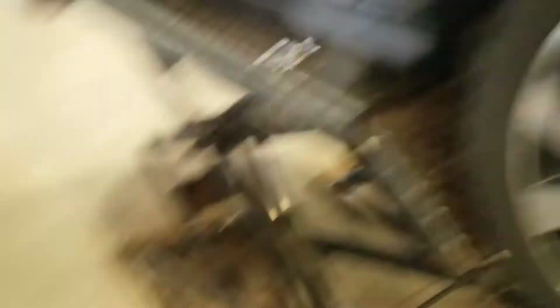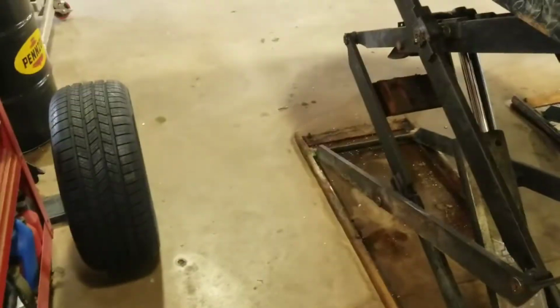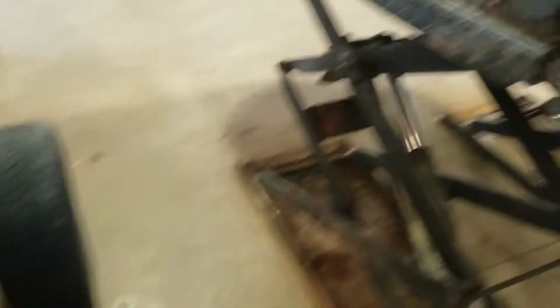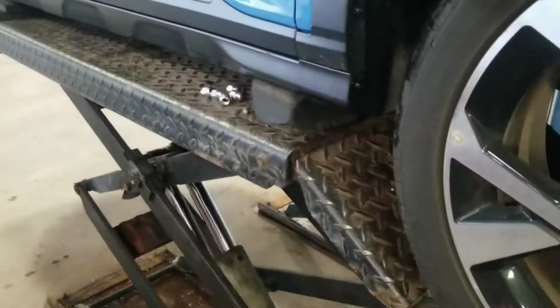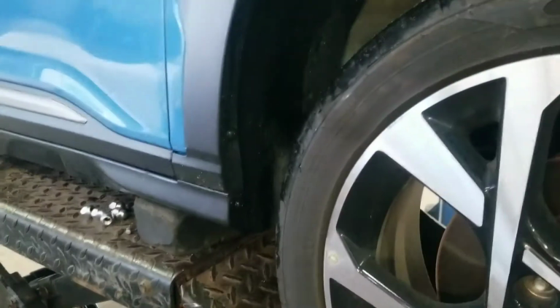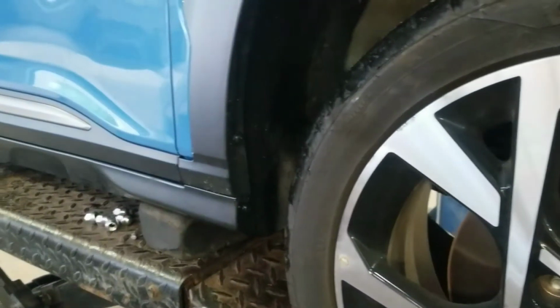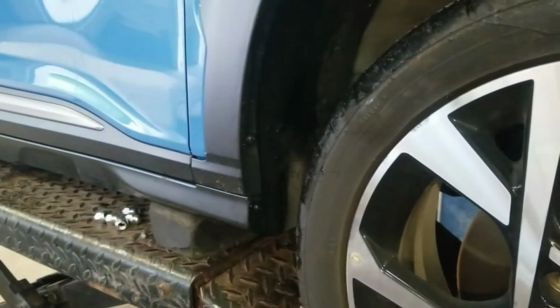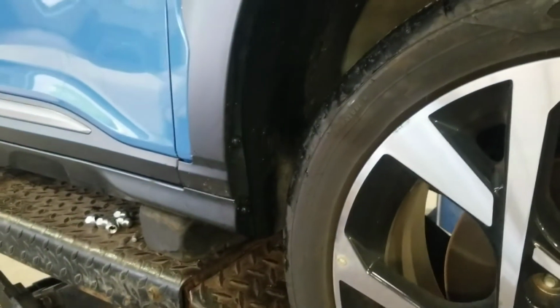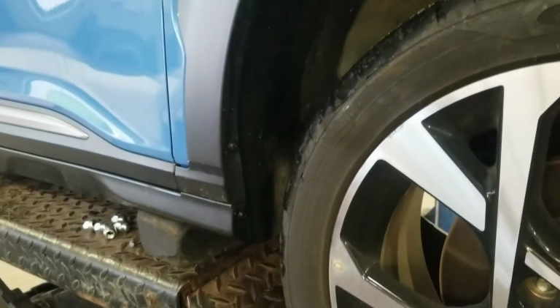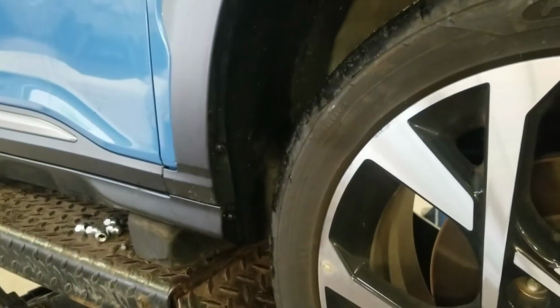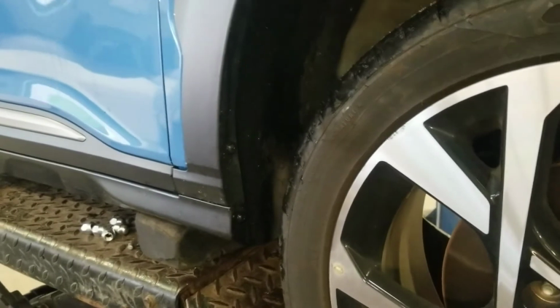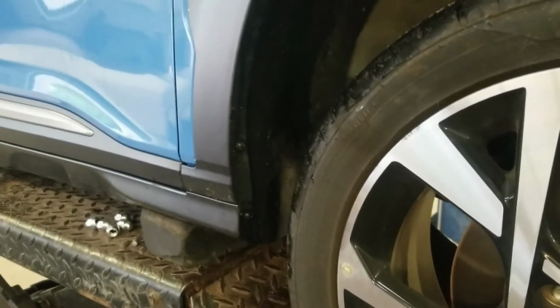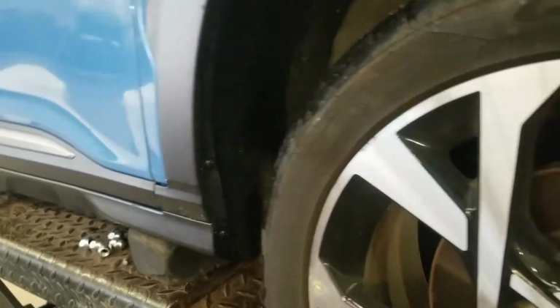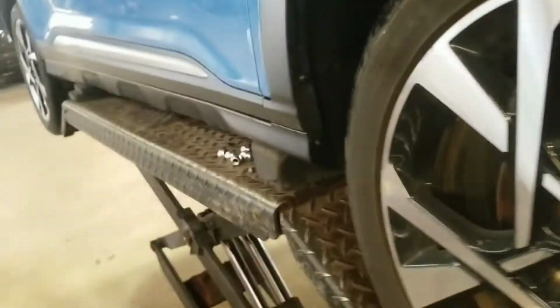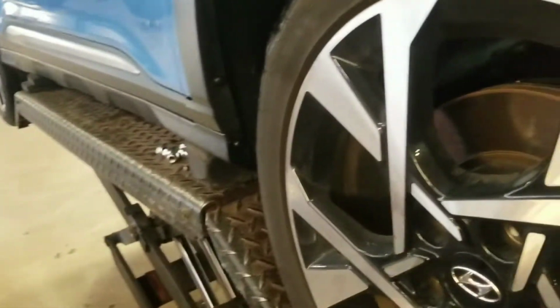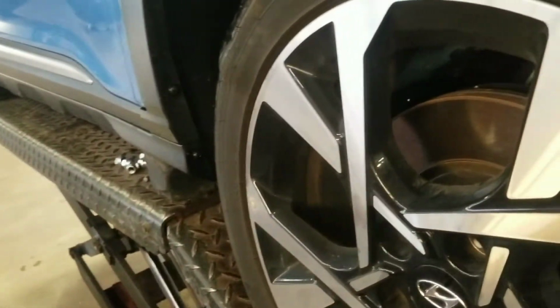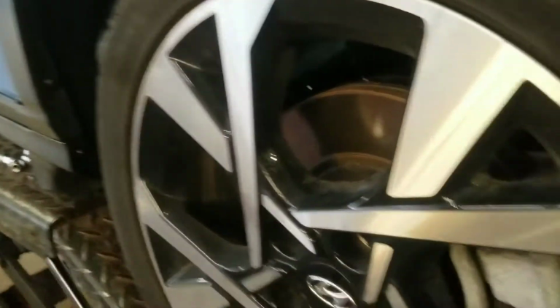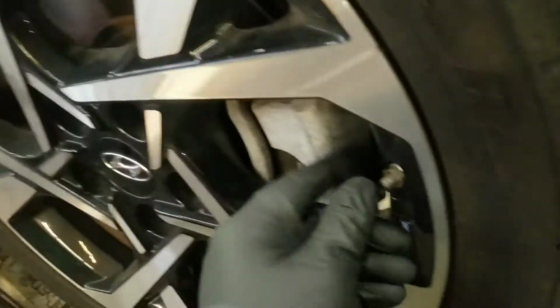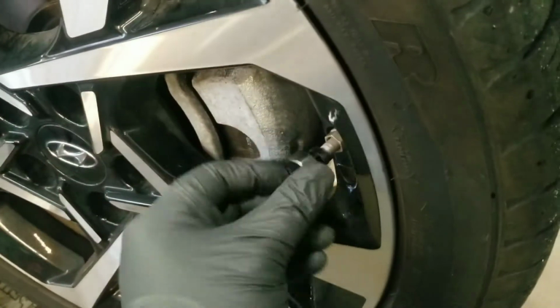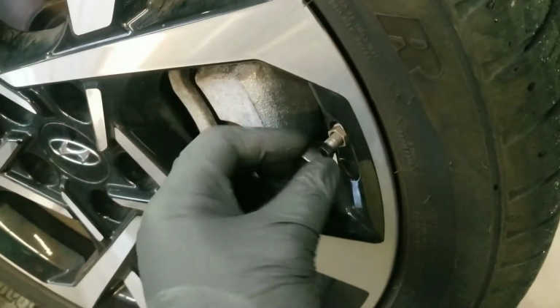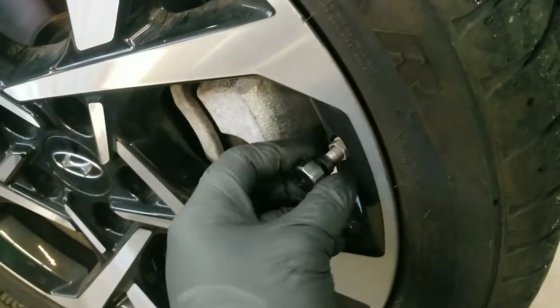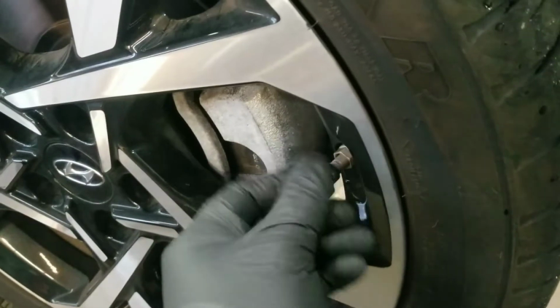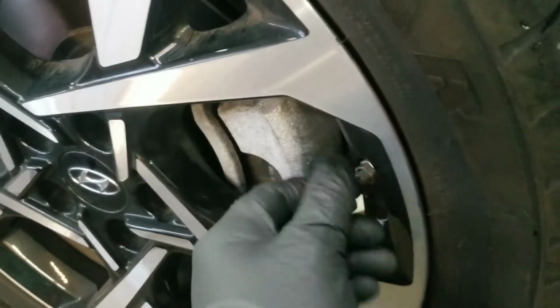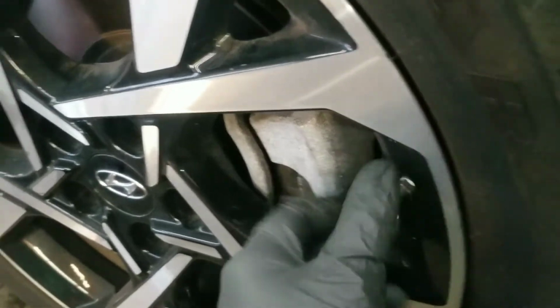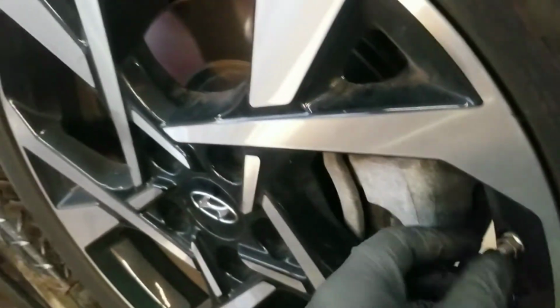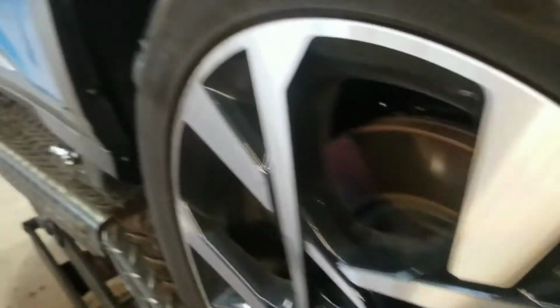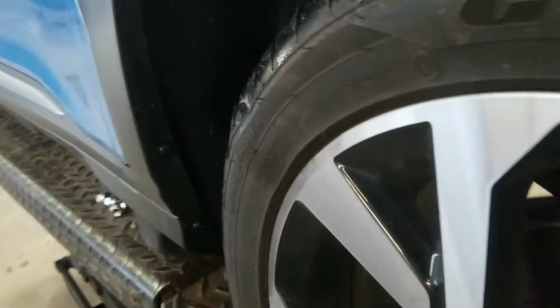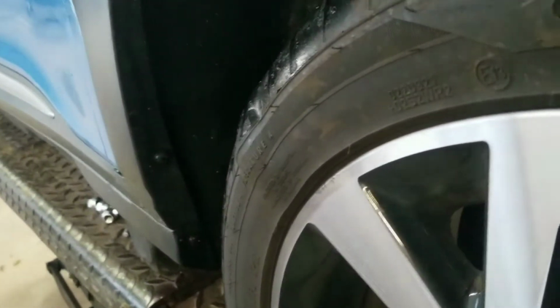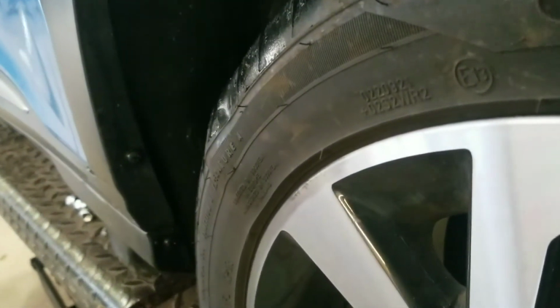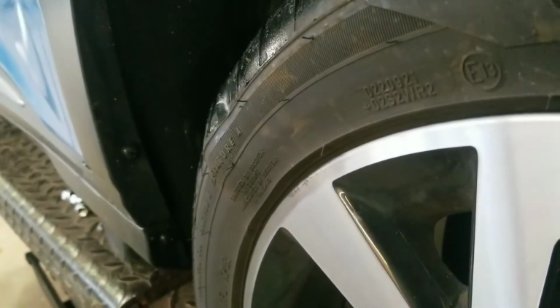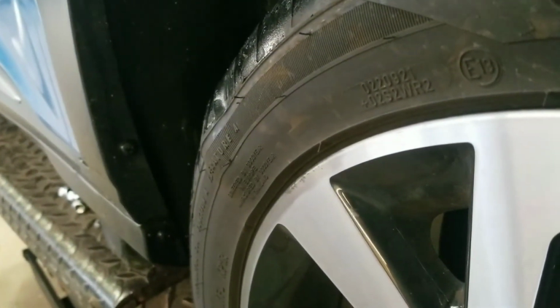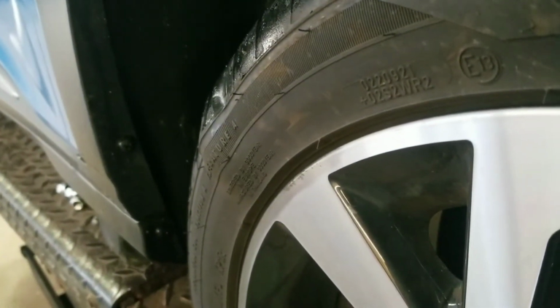We got a new tire. There's nothing you can do about repairing it — usually it's from a big bump or a pothole. So we just let the air out, and as we let the air out, that bump will probably start going away.